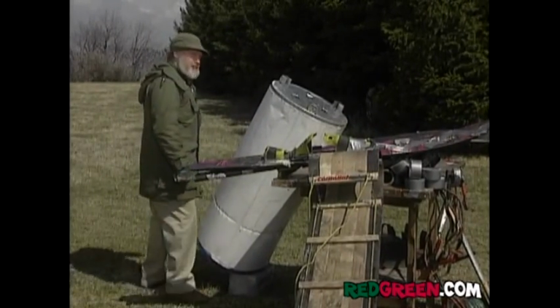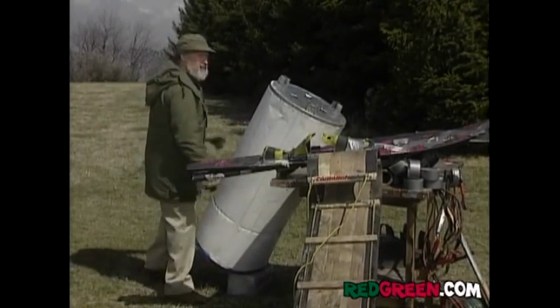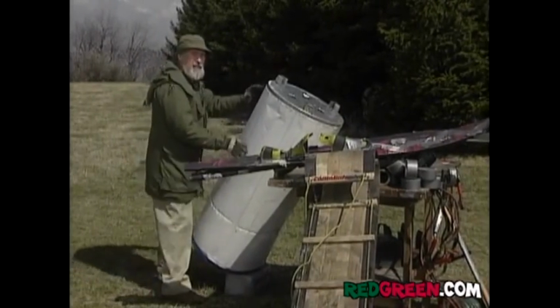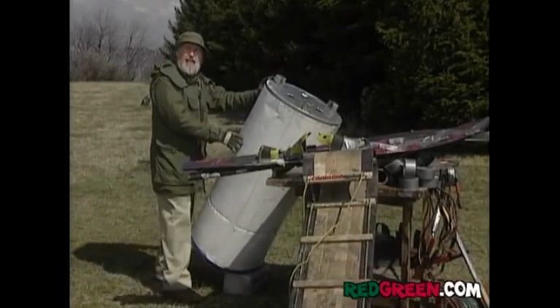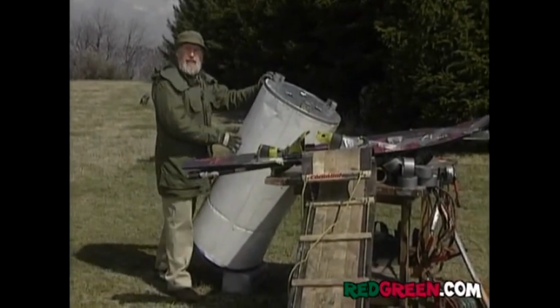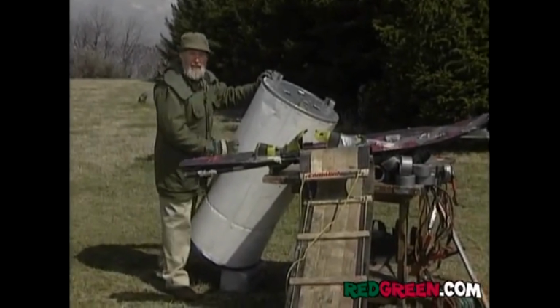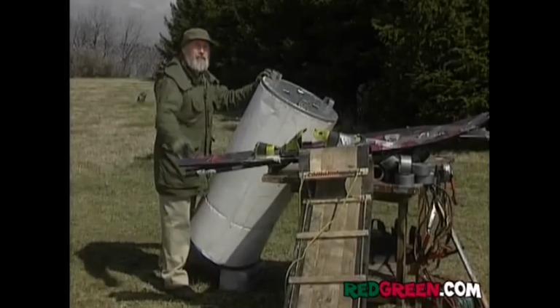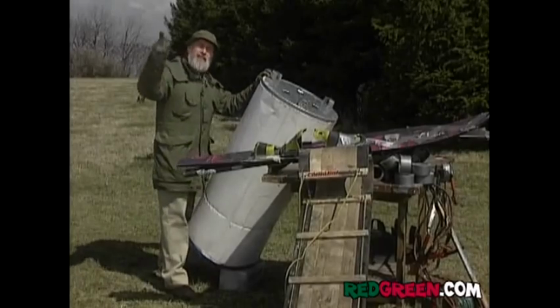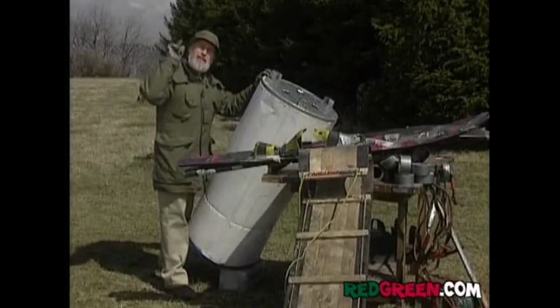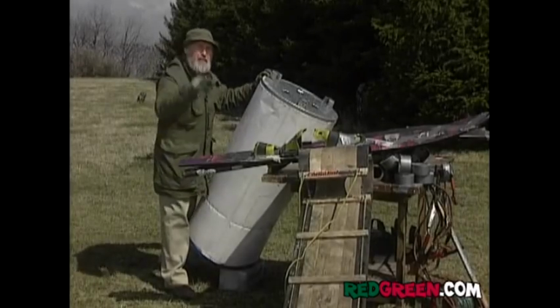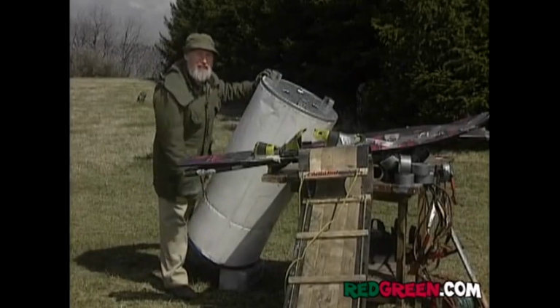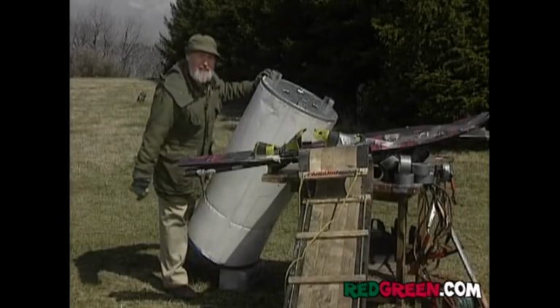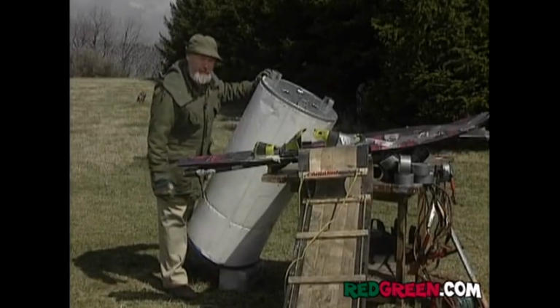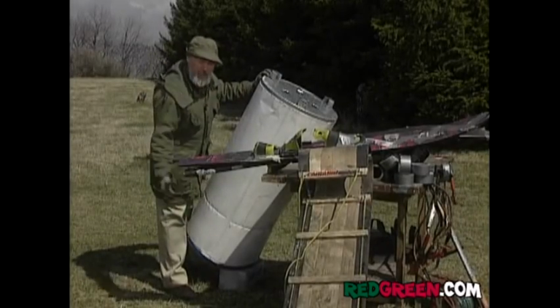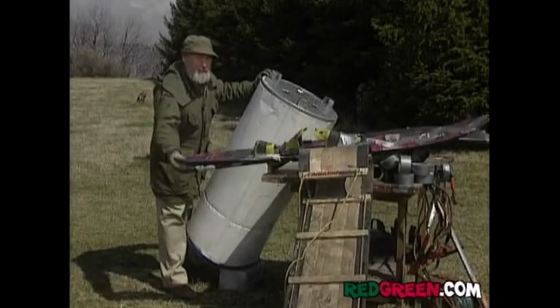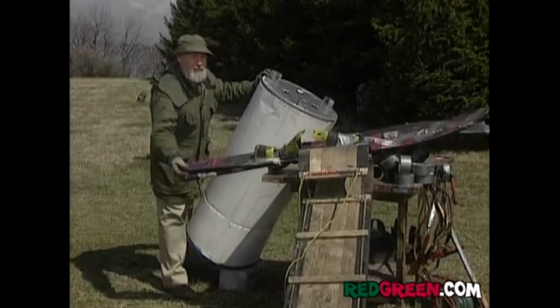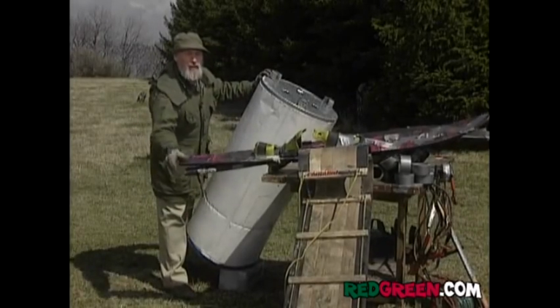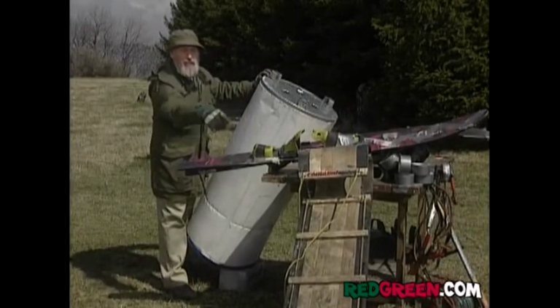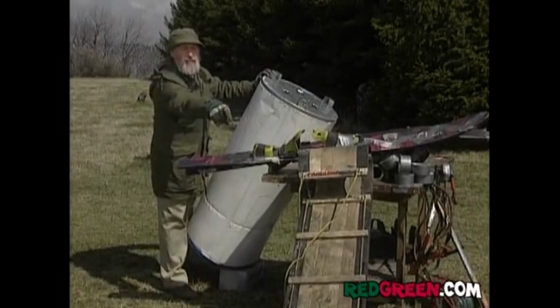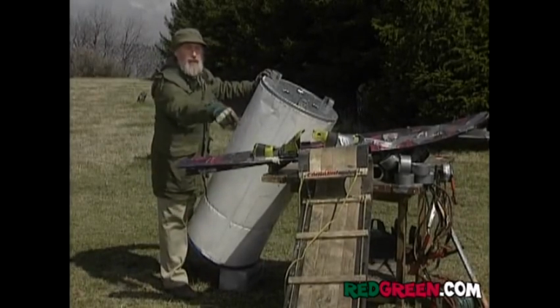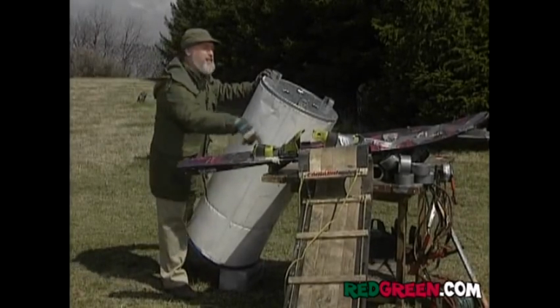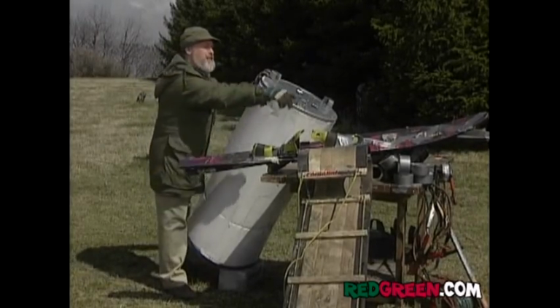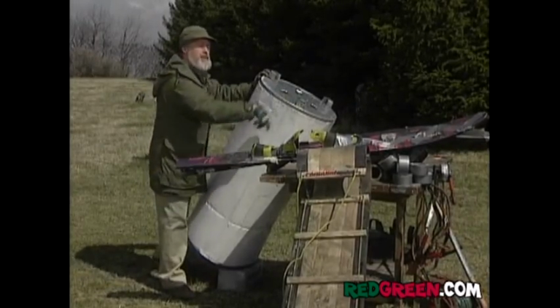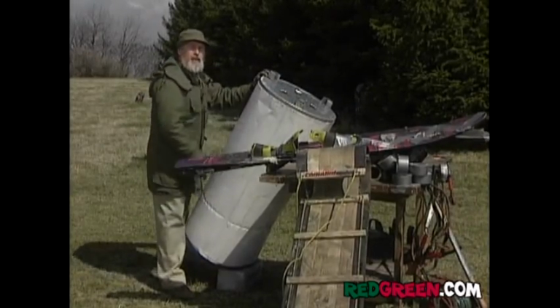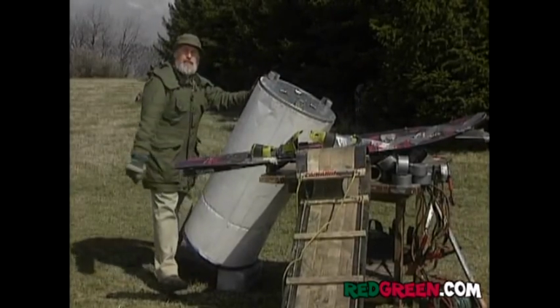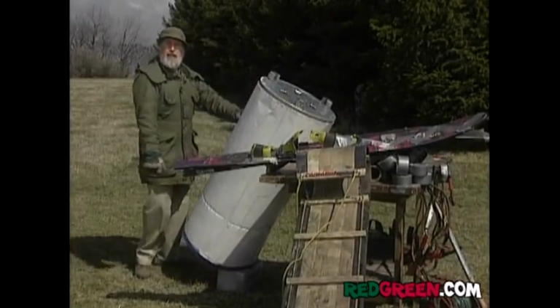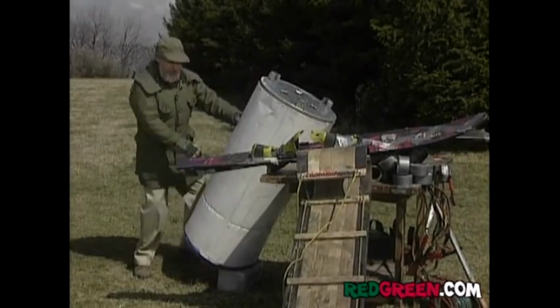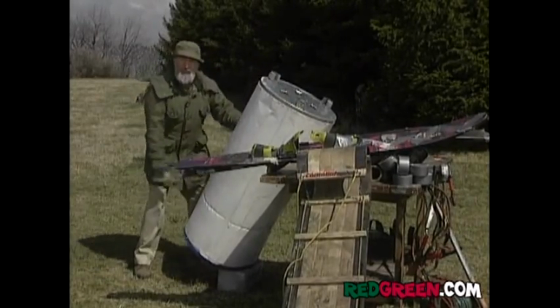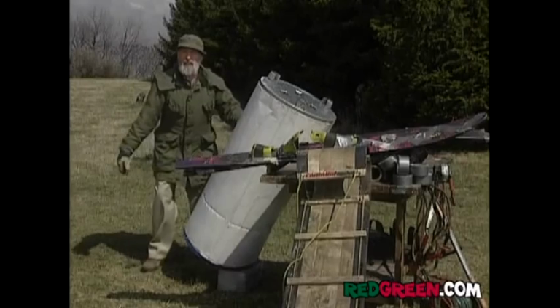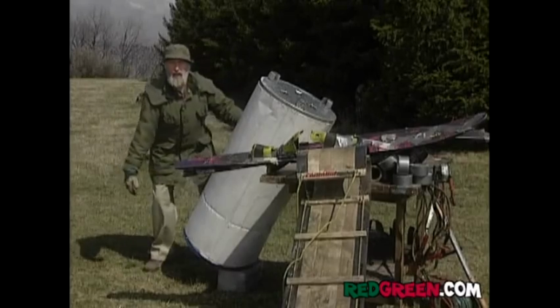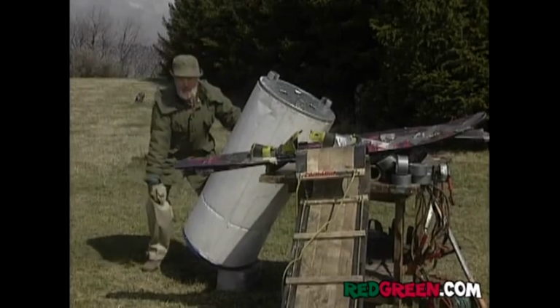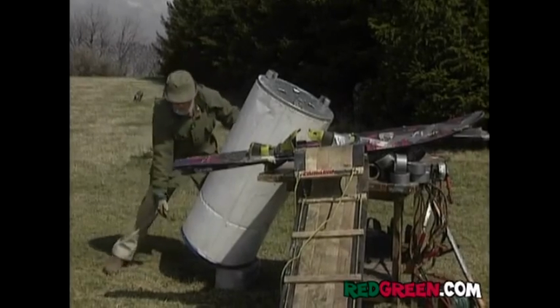So this time on Handyman Corner, I'm going to show you how you can make your own darn snowmobile out of some water skis, a toboggan, a few artificial fireplace logs, and a hot water heater.